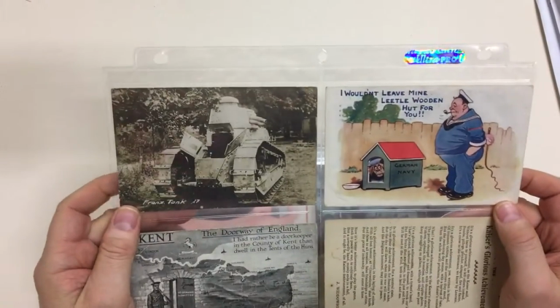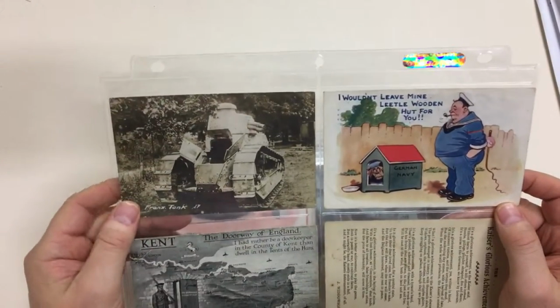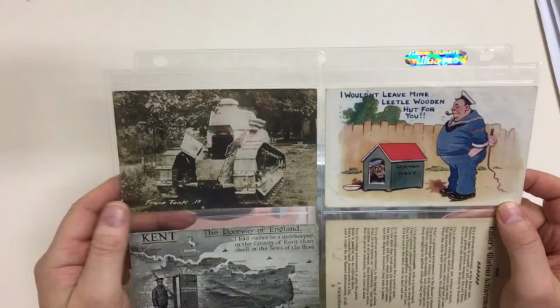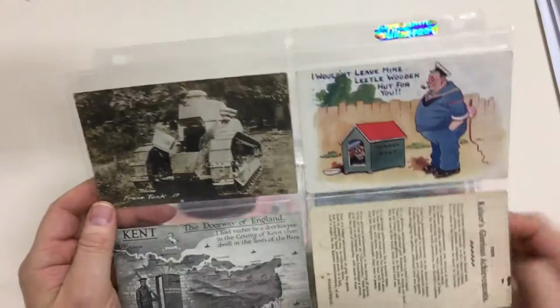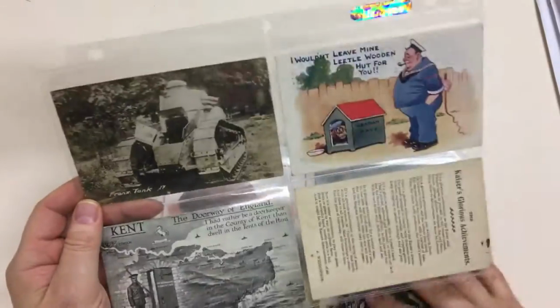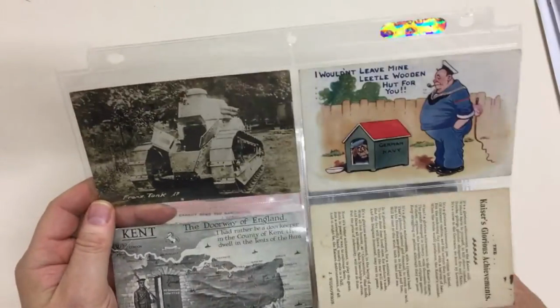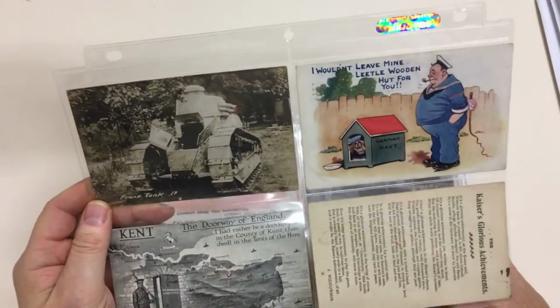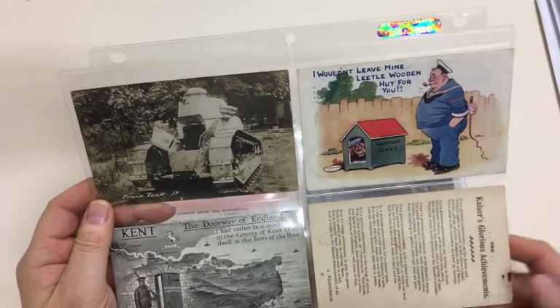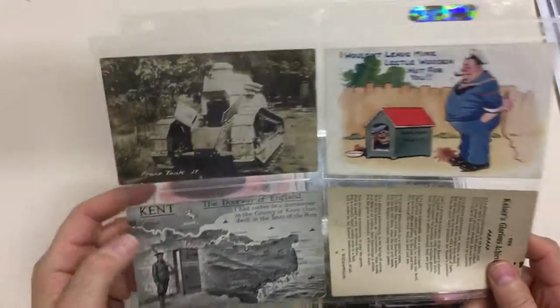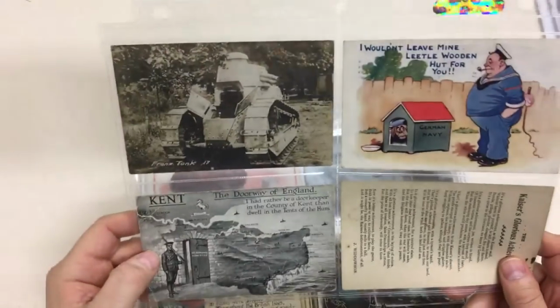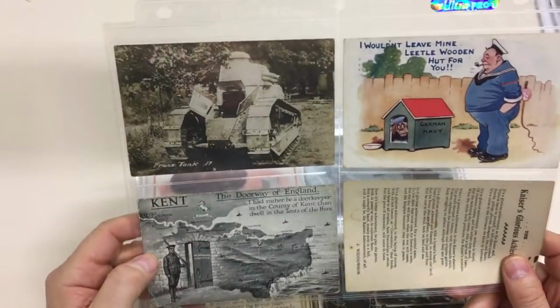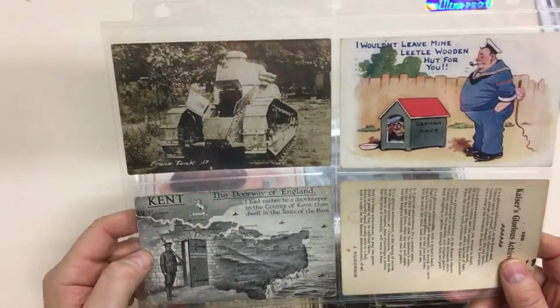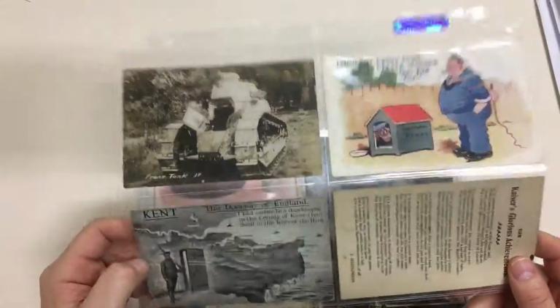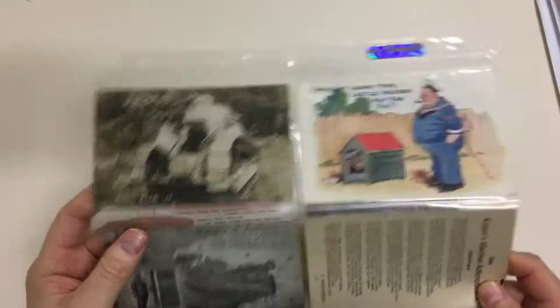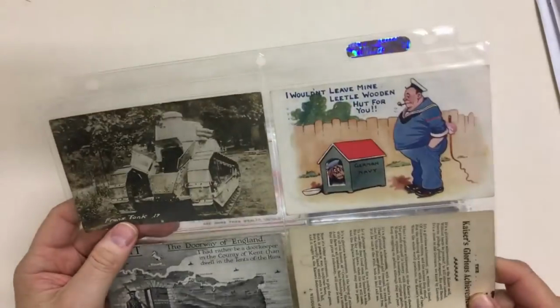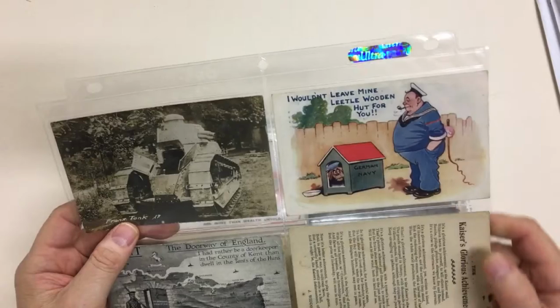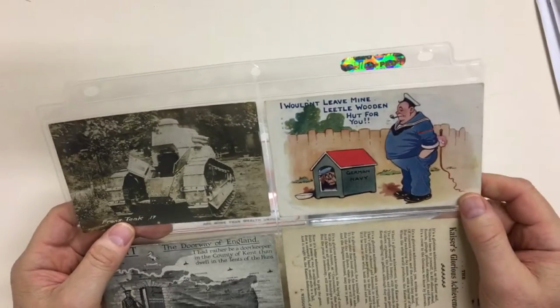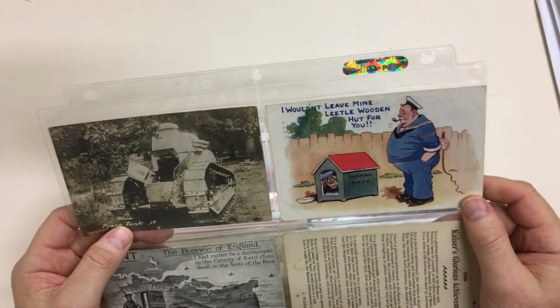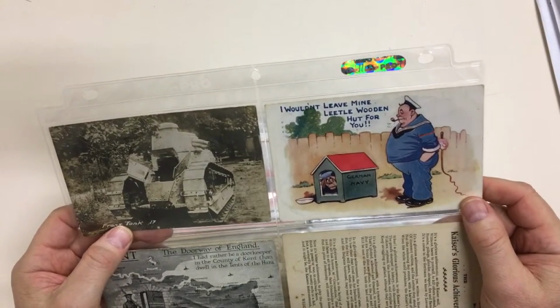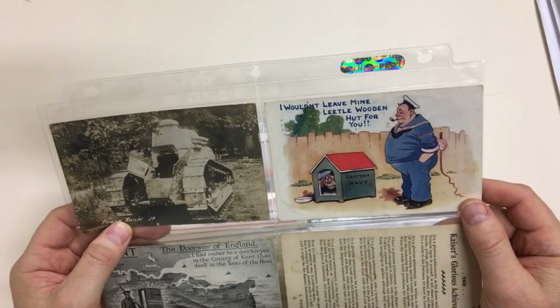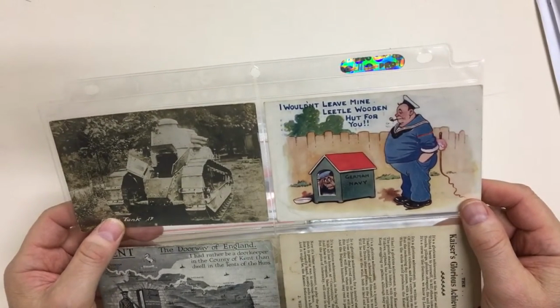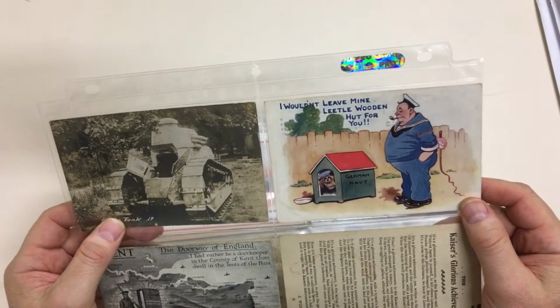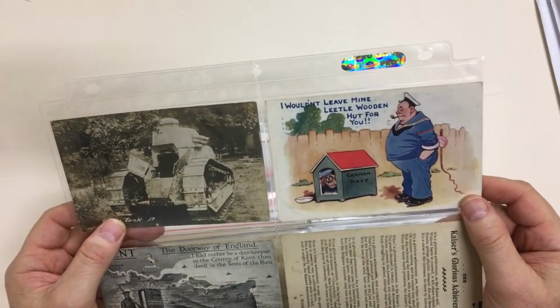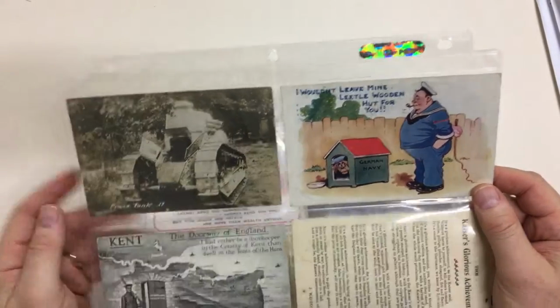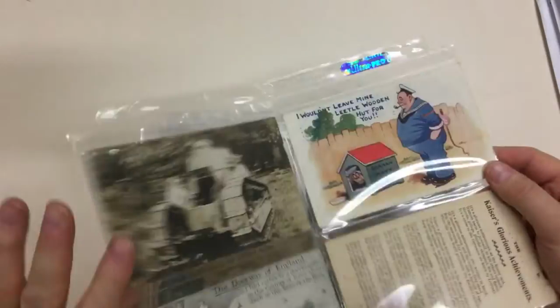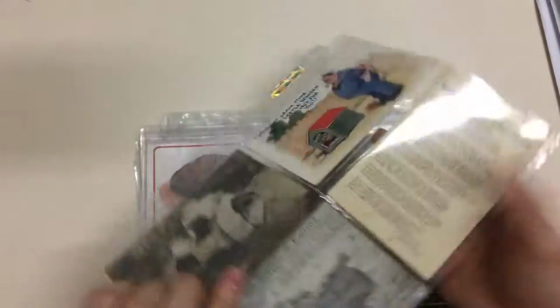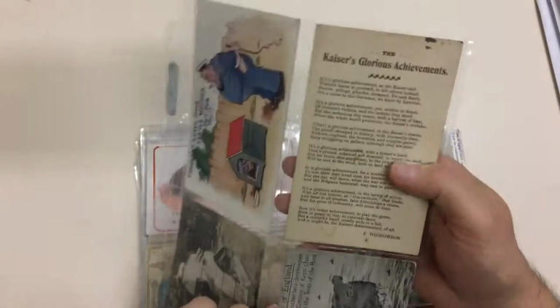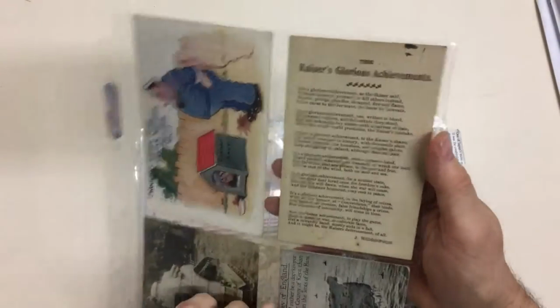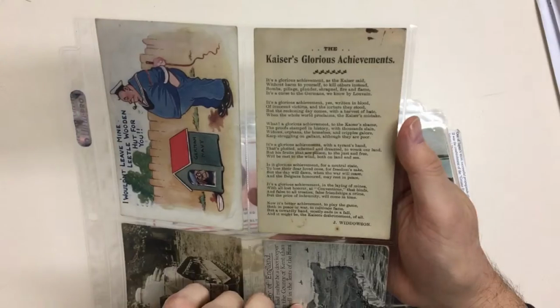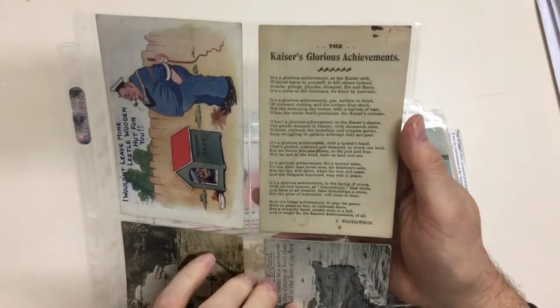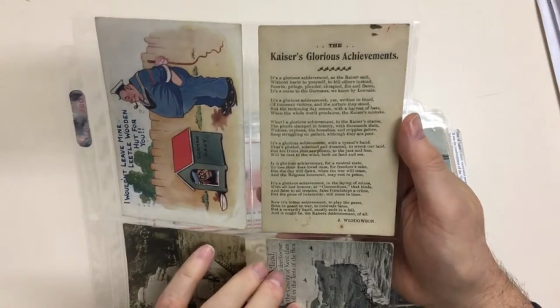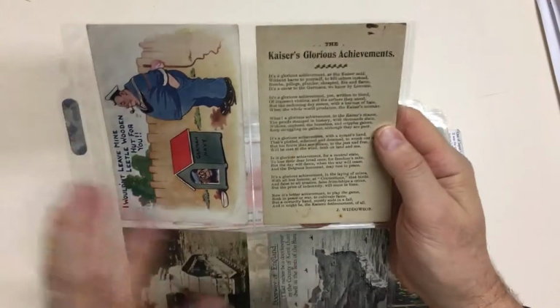French tank. Kent — the doorway of England. I wouldn't leave my little wooden hut for you. Kaiser's glorious achievement.